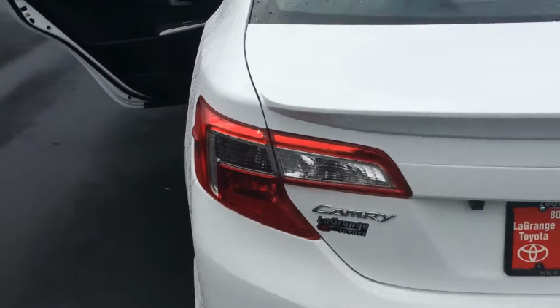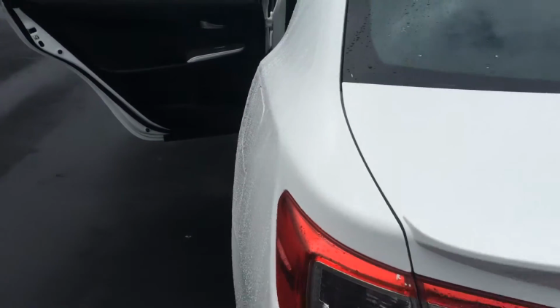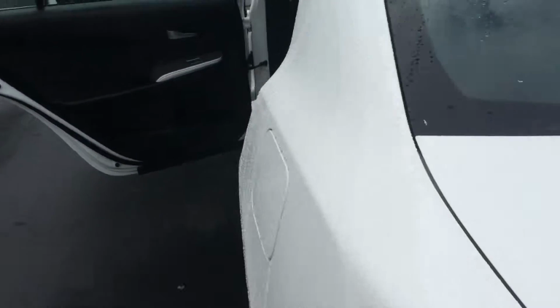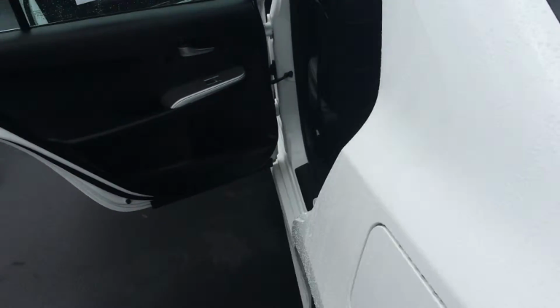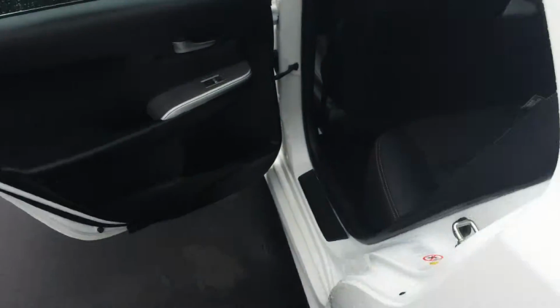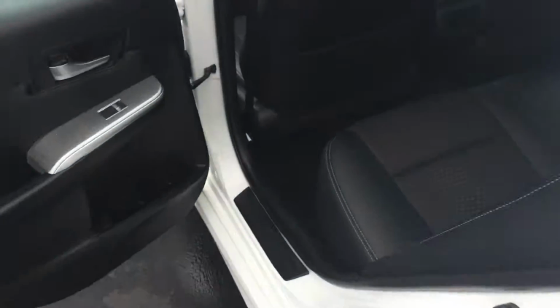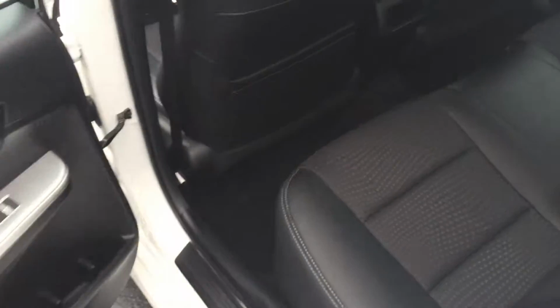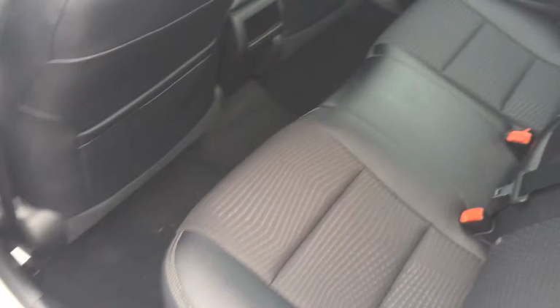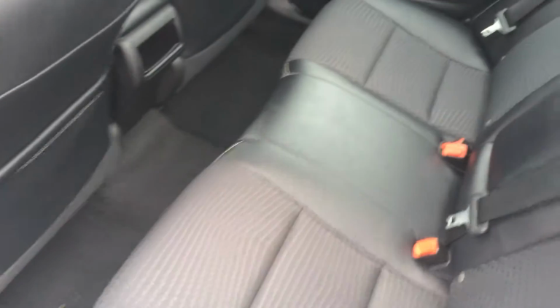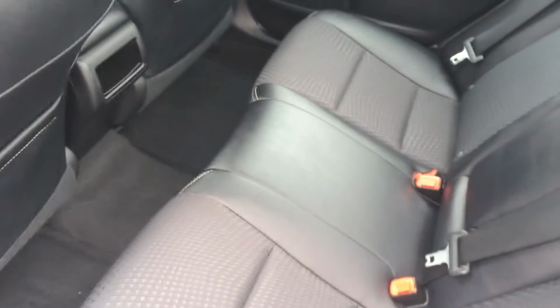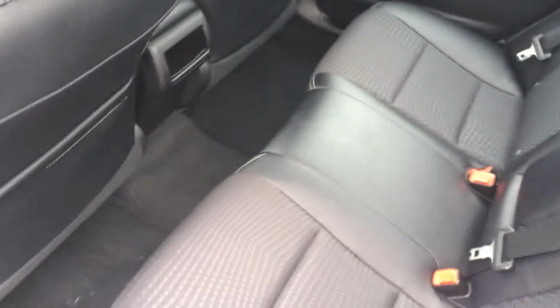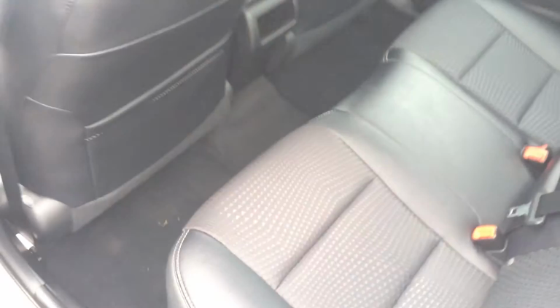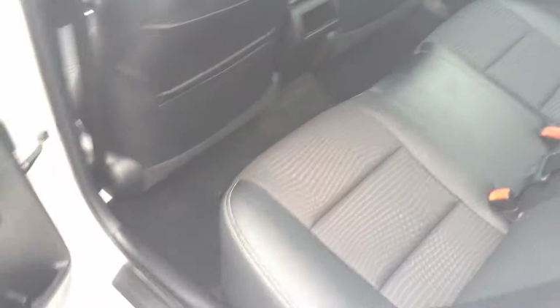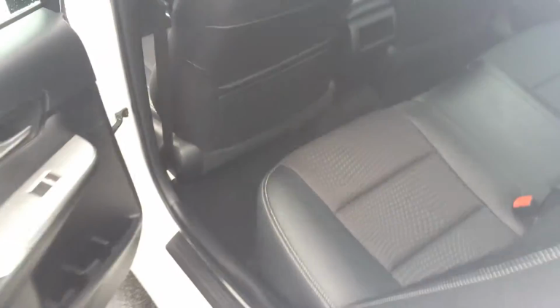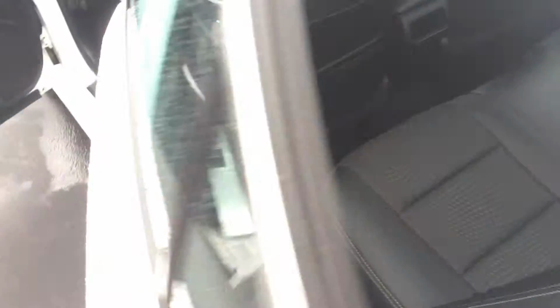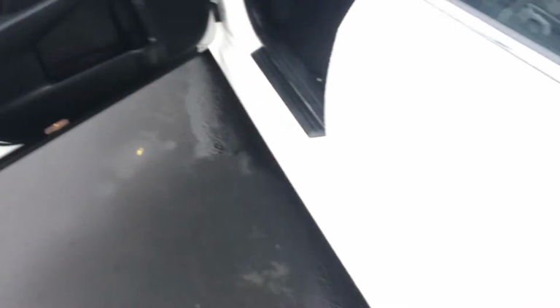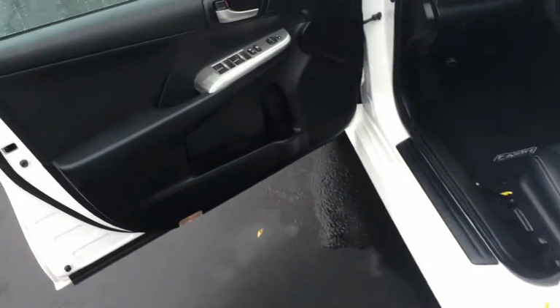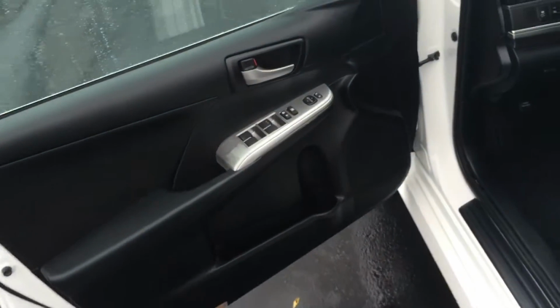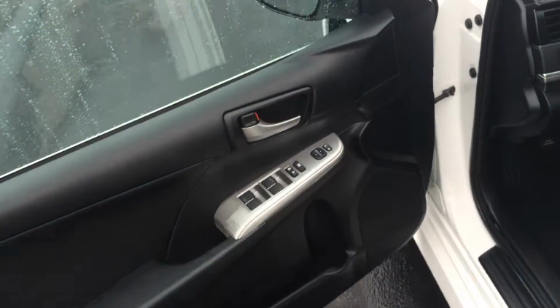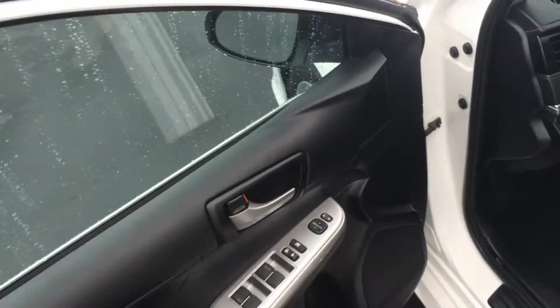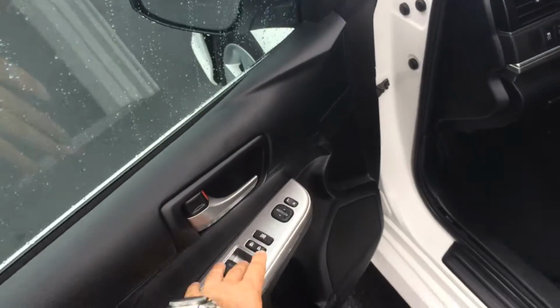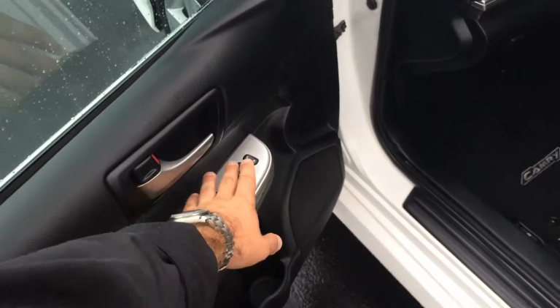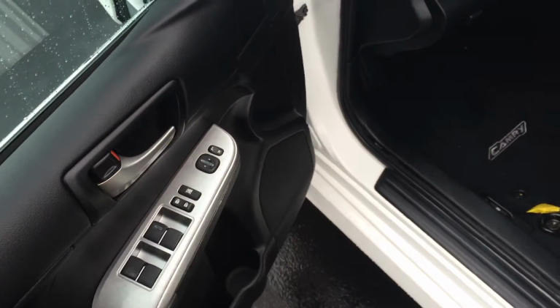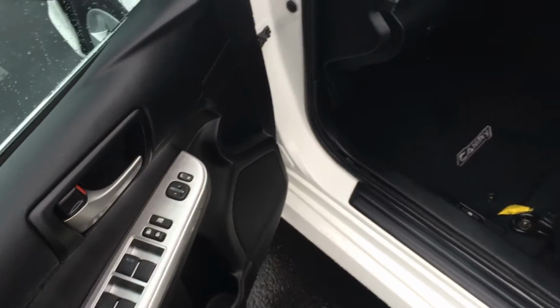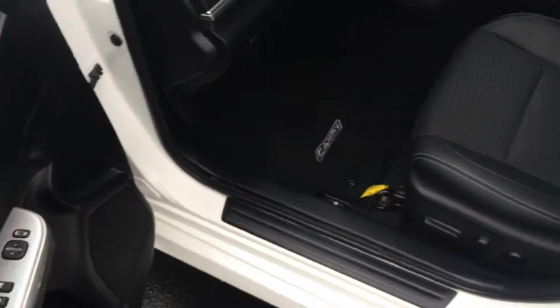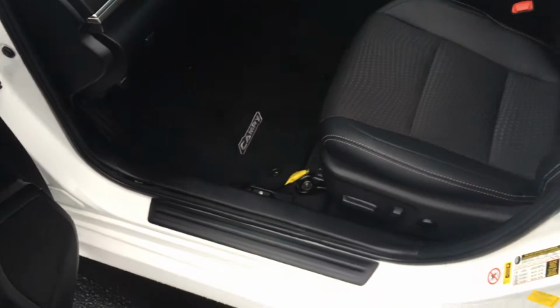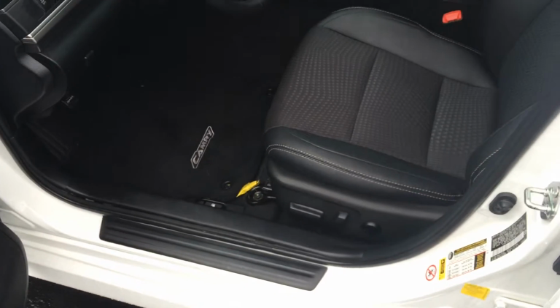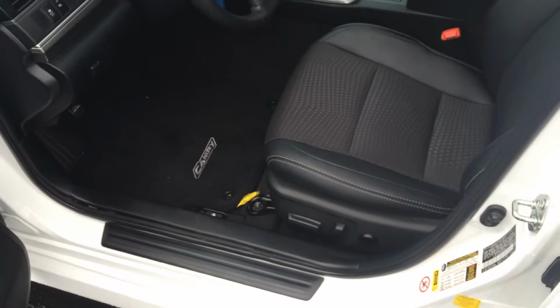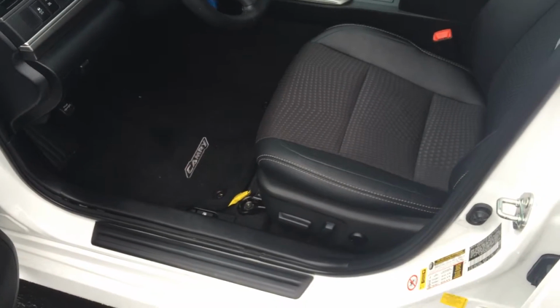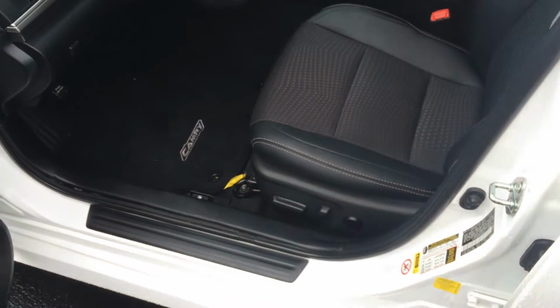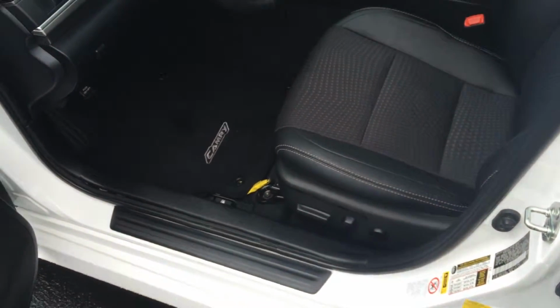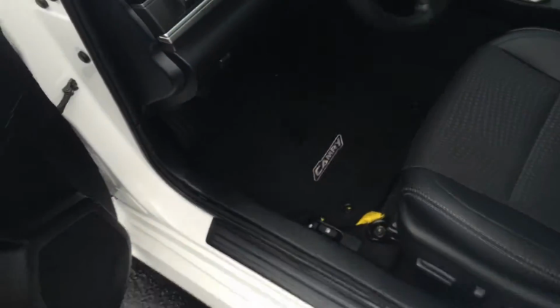And on the inside, the SE does have leather trimmed seats. Nice dark interior. Carpet mats and everything are there as well. Power windows, power door locks, power side view mirrors.